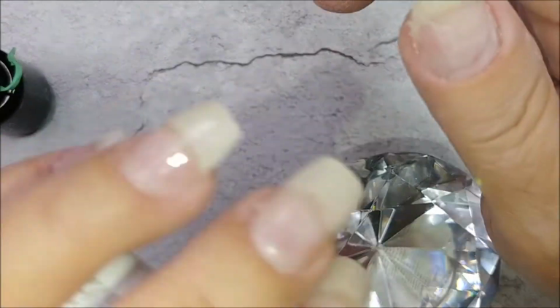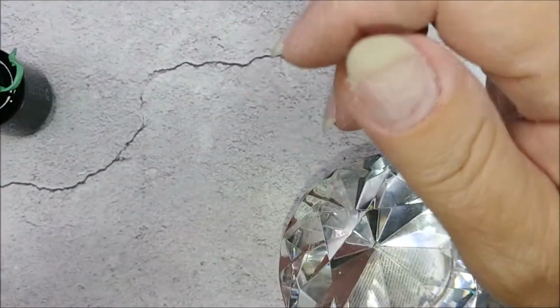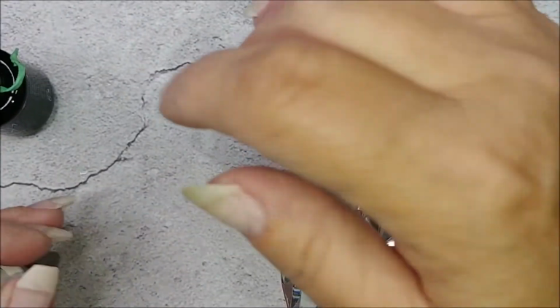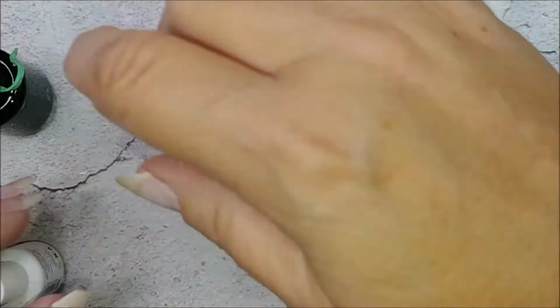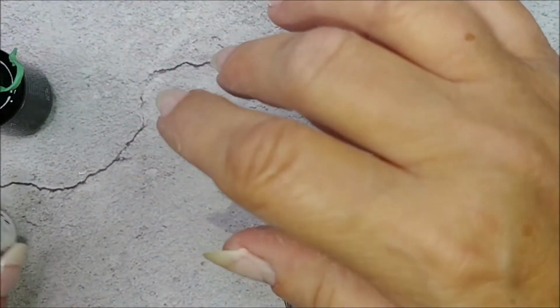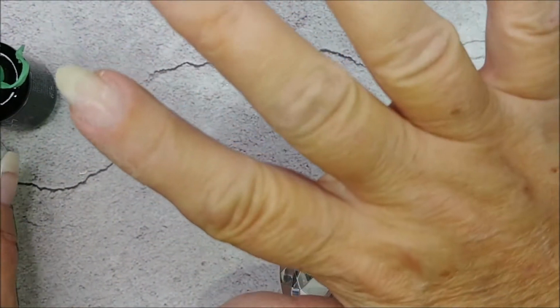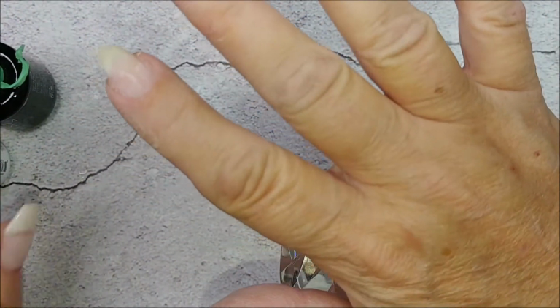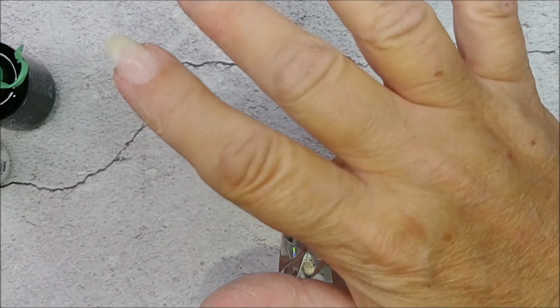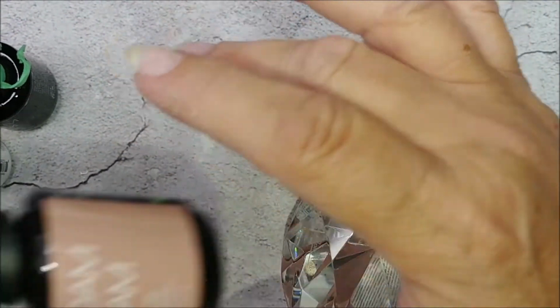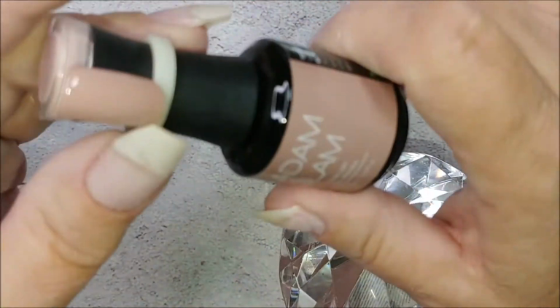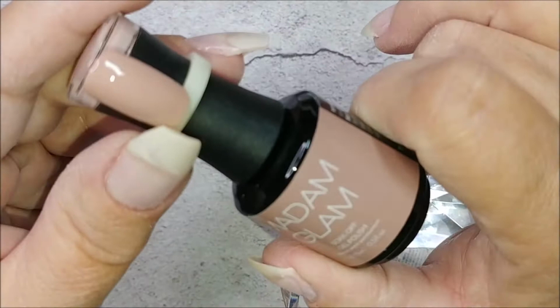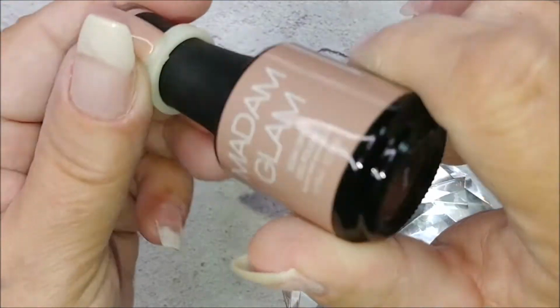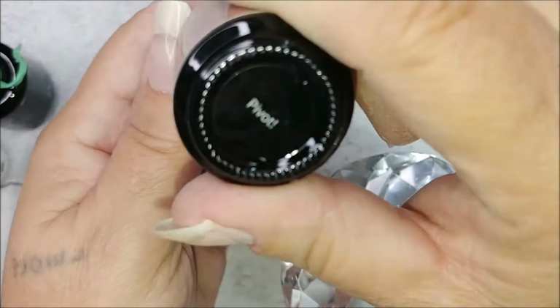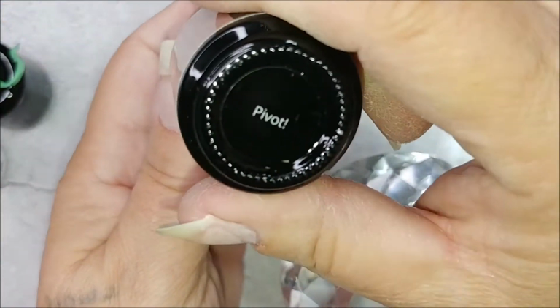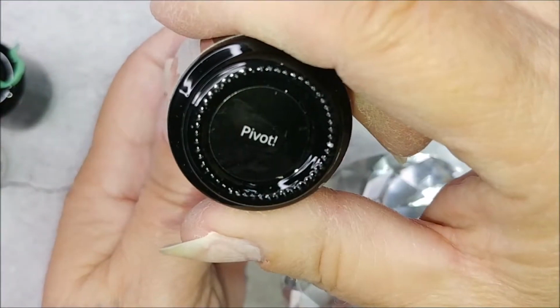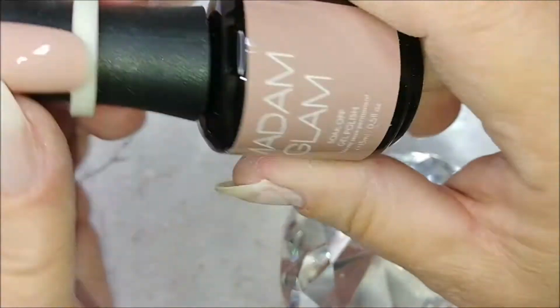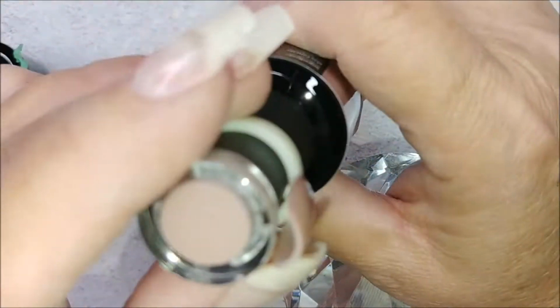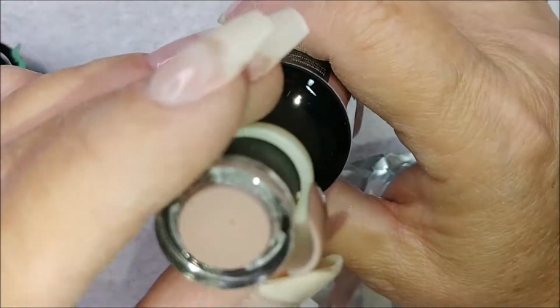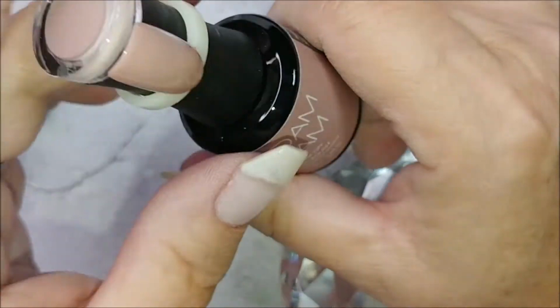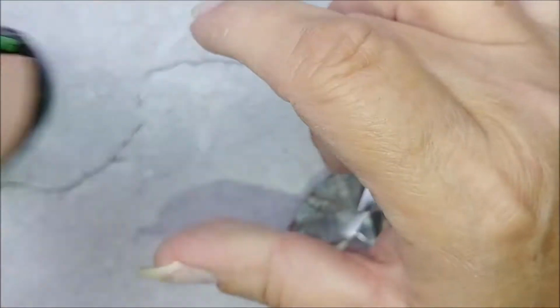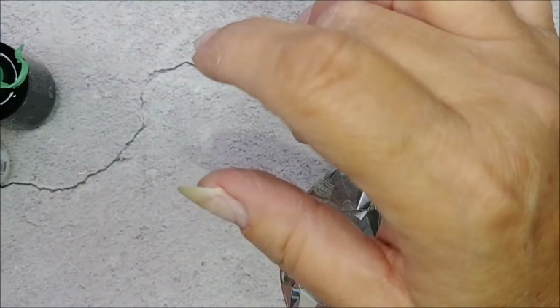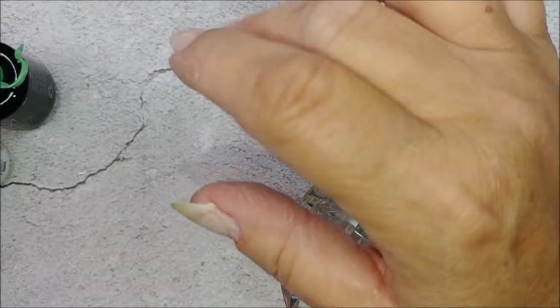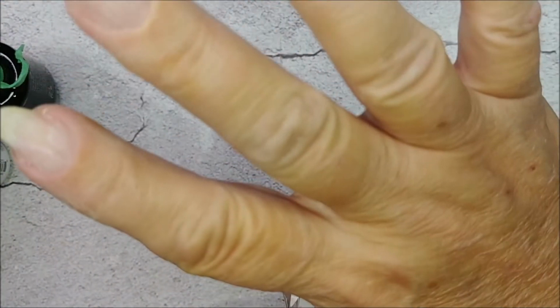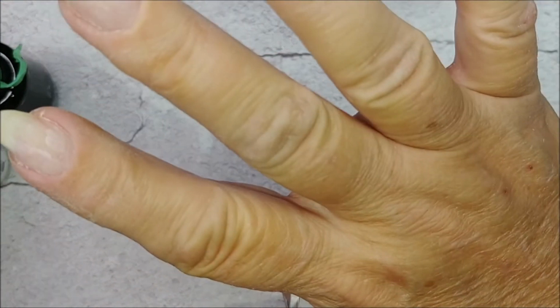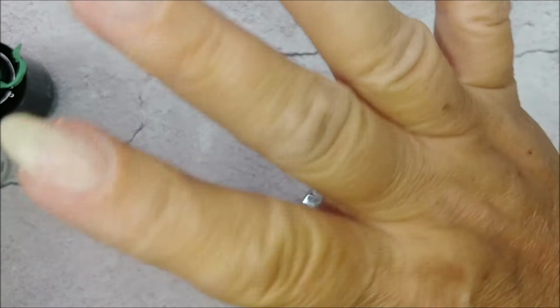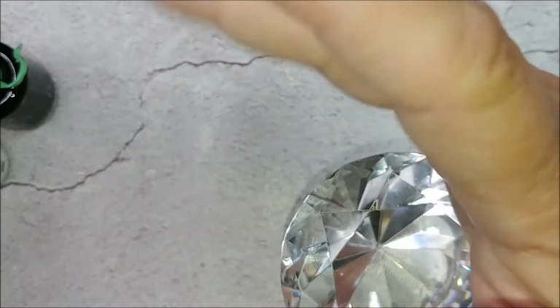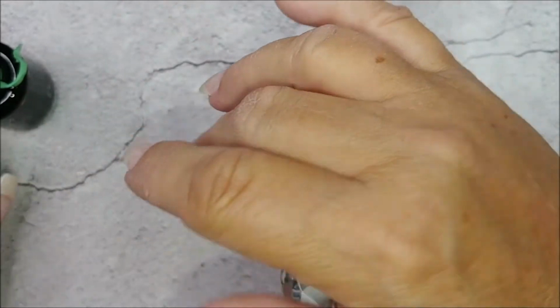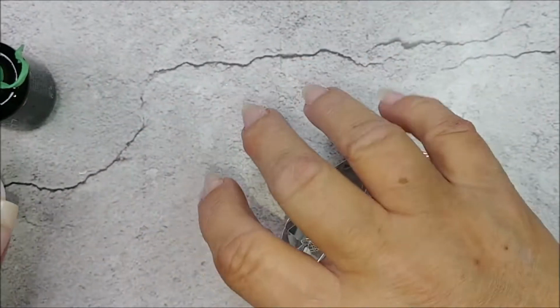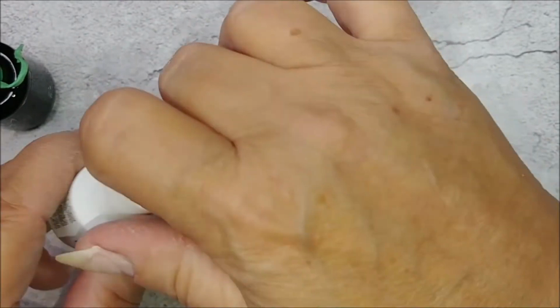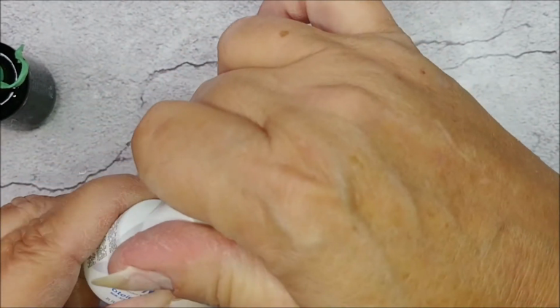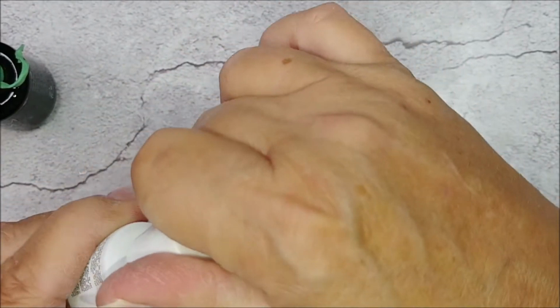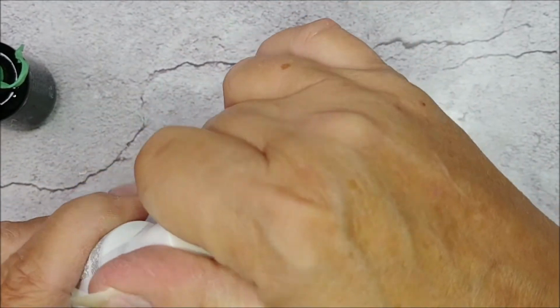Oh, look at these — these are a hot mess. Because I love this color so much, which is Pivot from Madame Glam, I'm gonna use that.